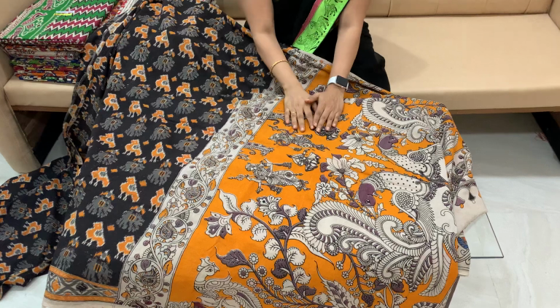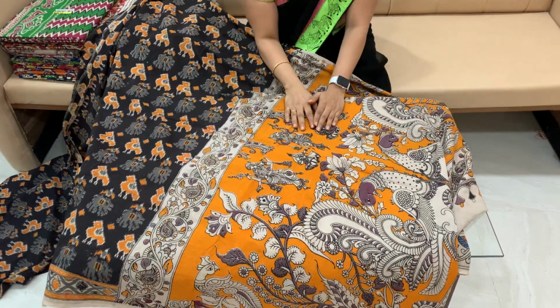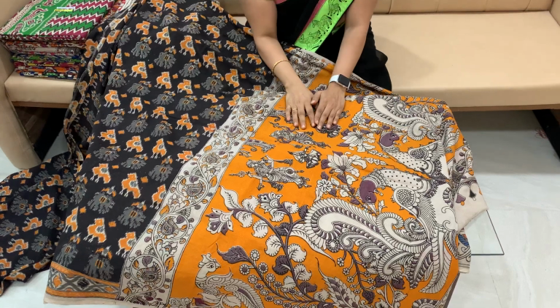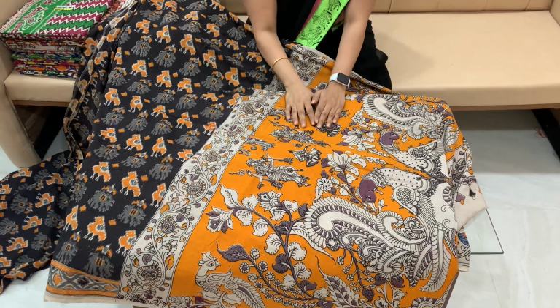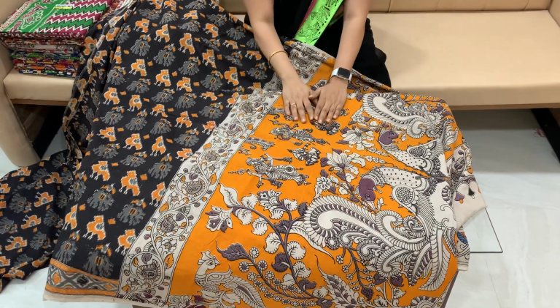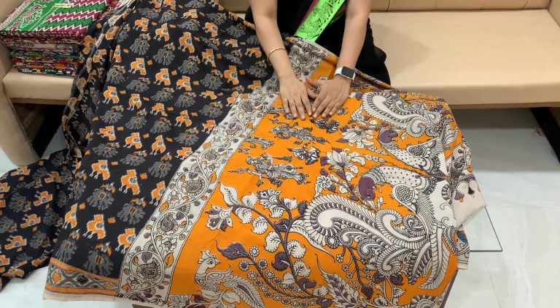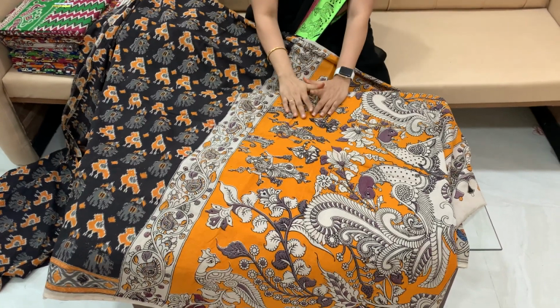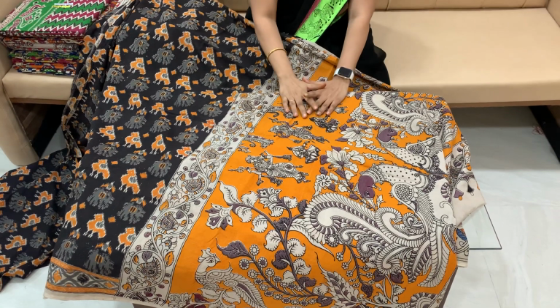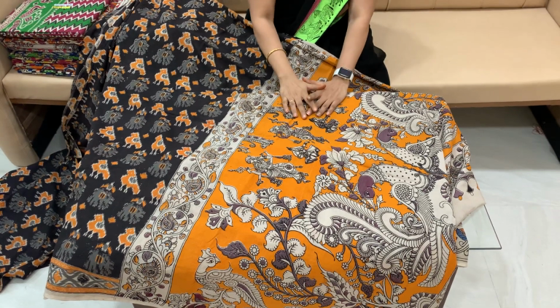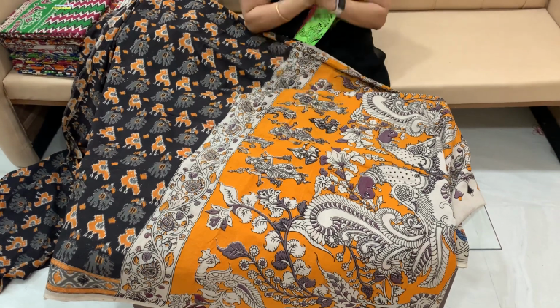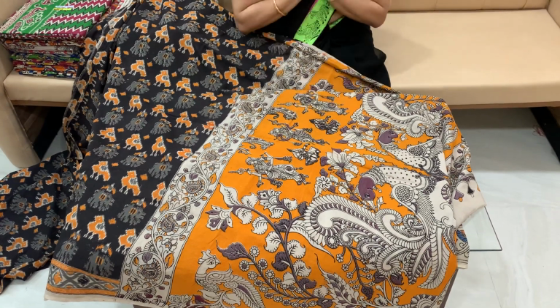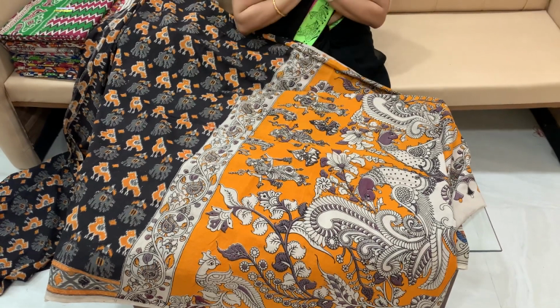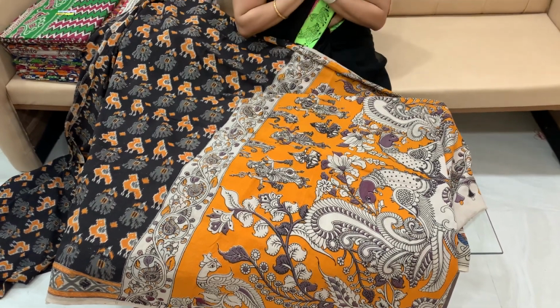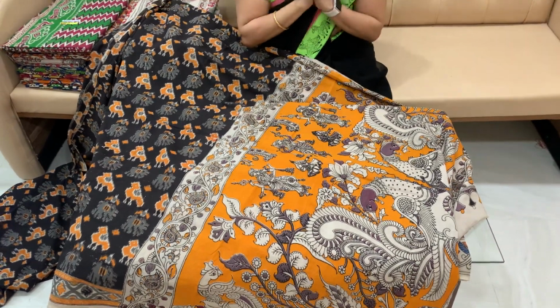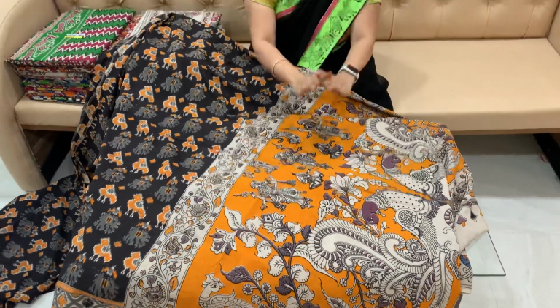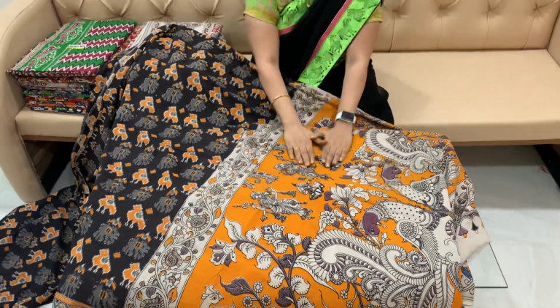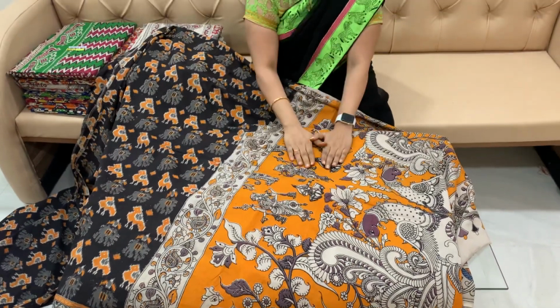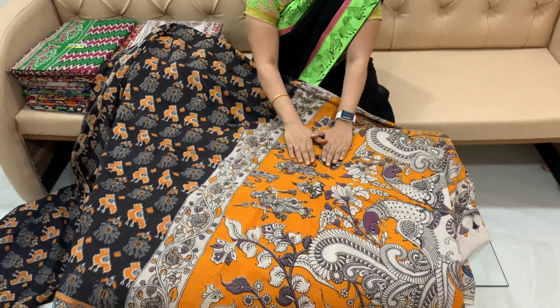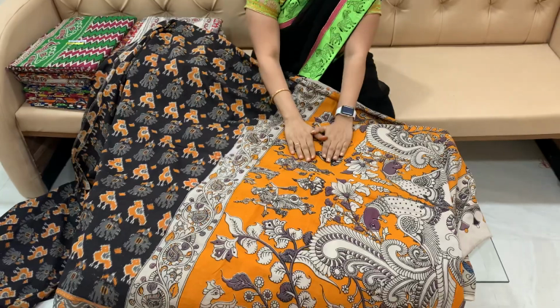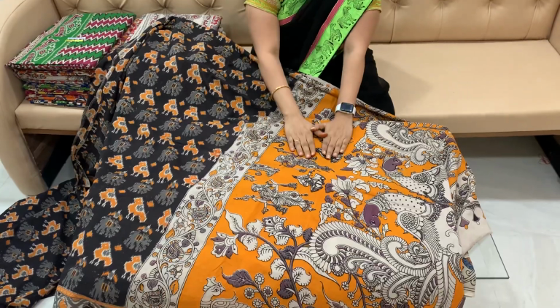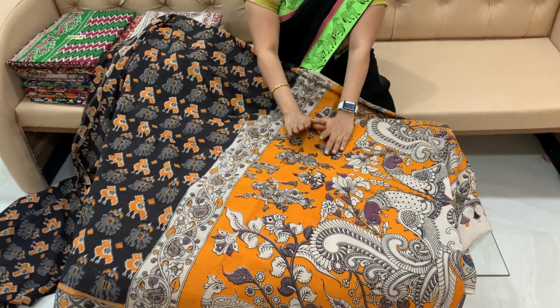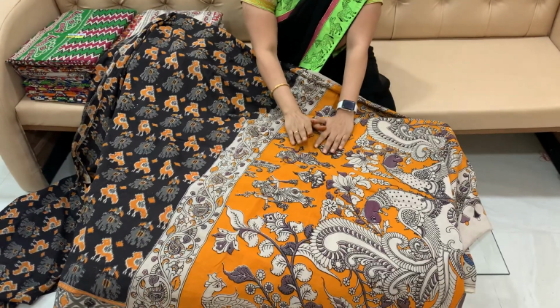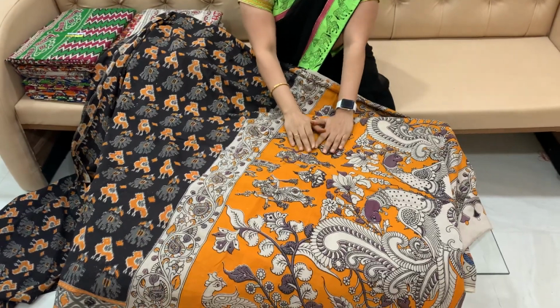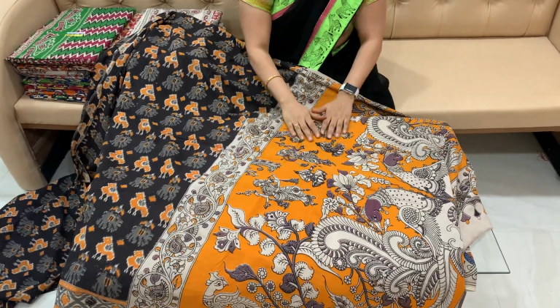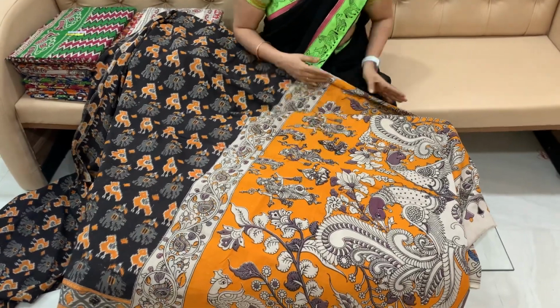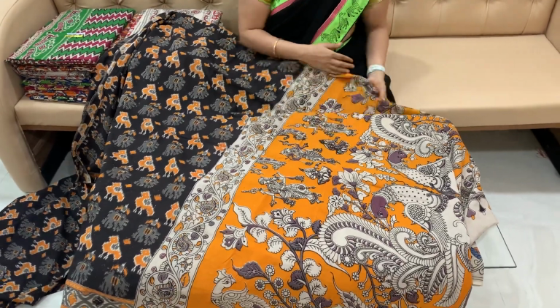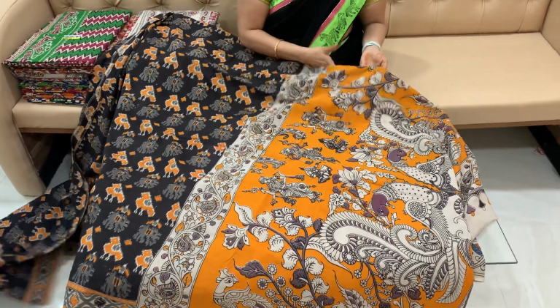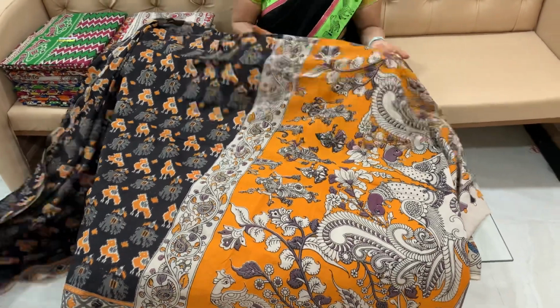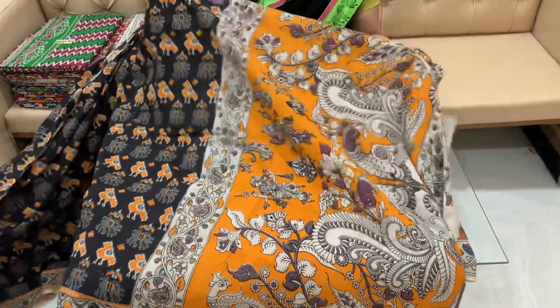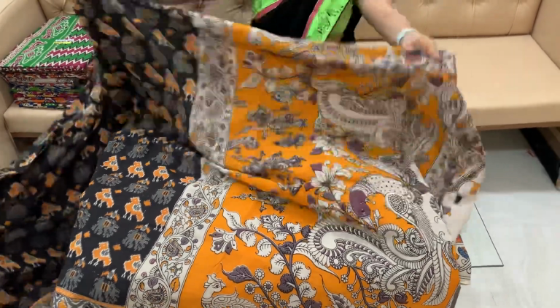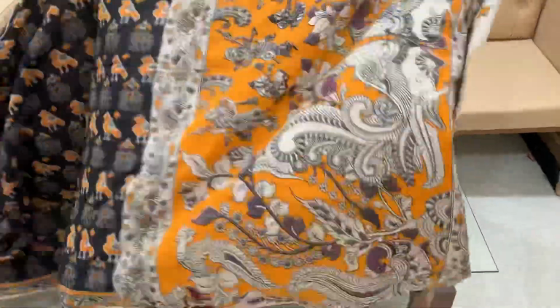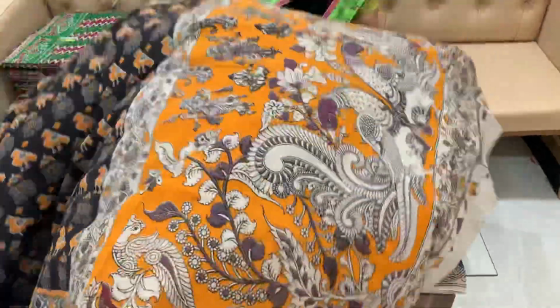Friends, welcome to our channel Chirala Saris Allsair. Please subscribe to the channel.